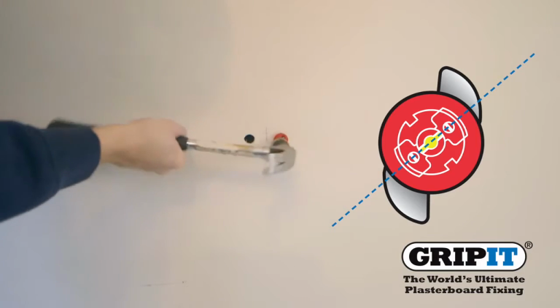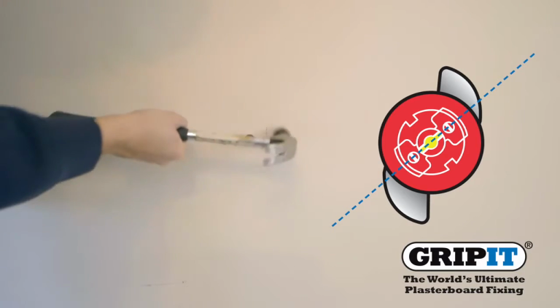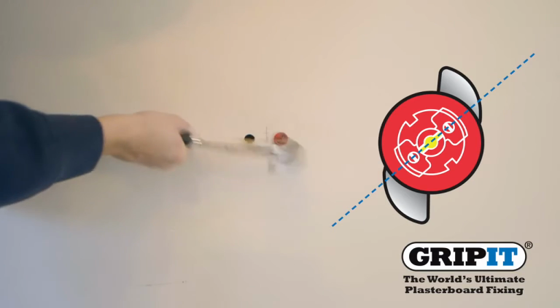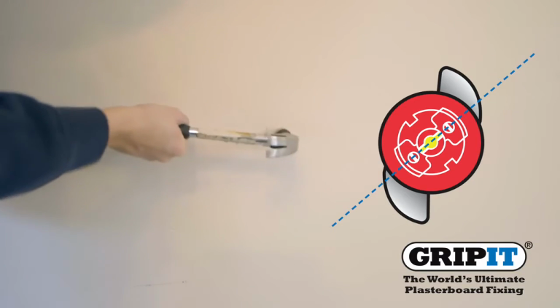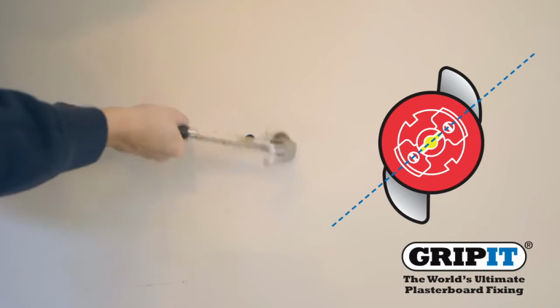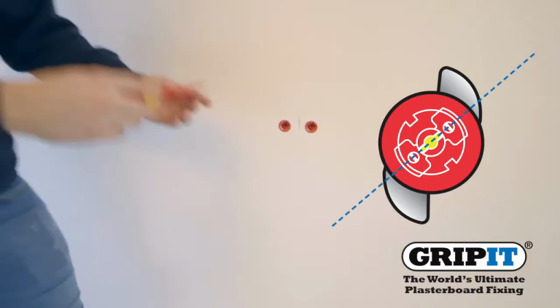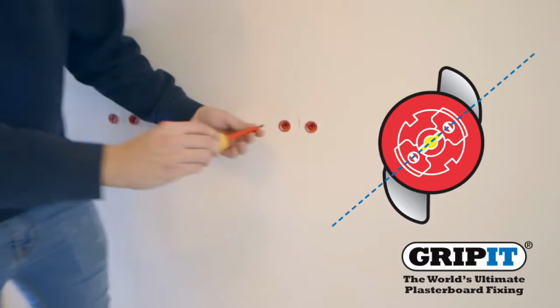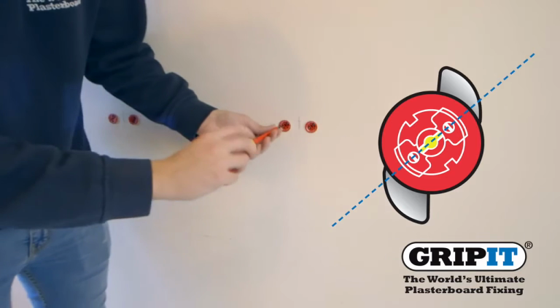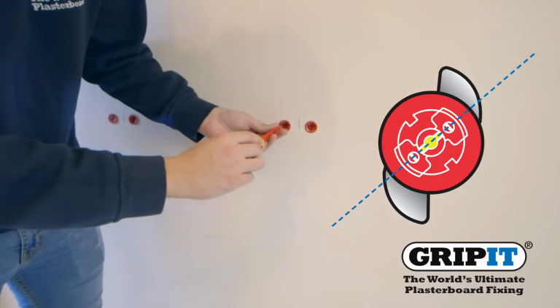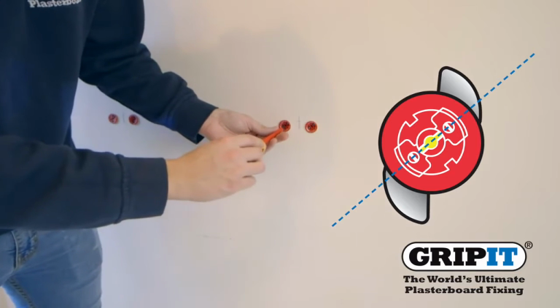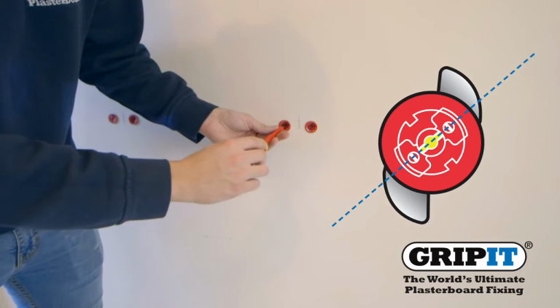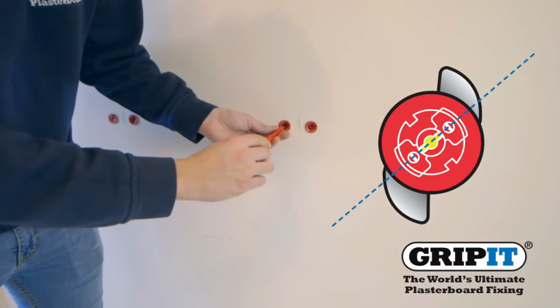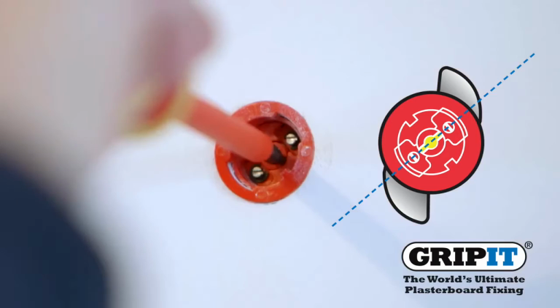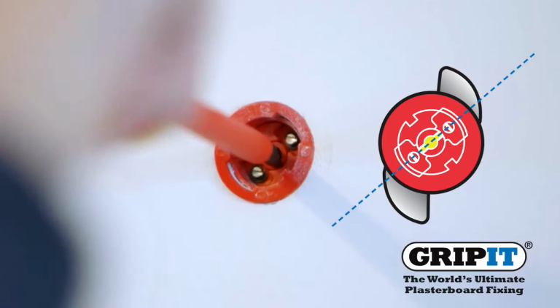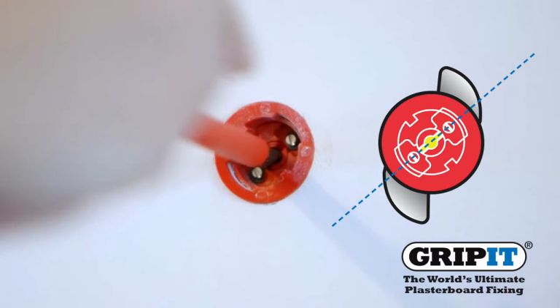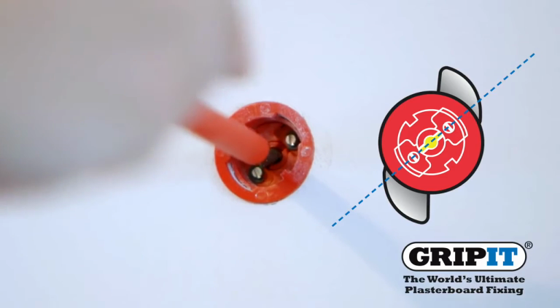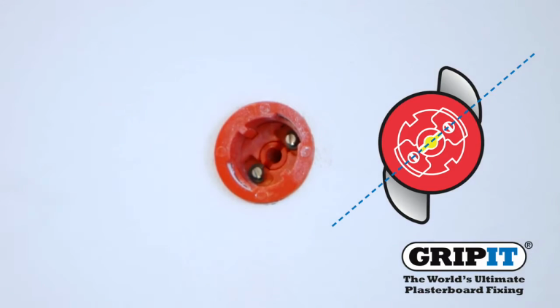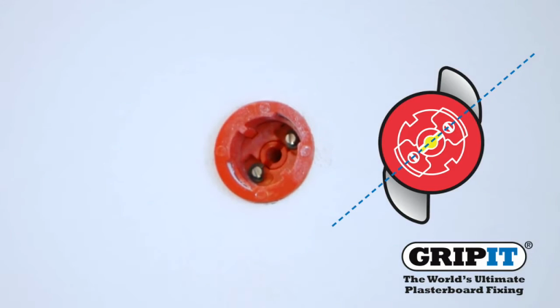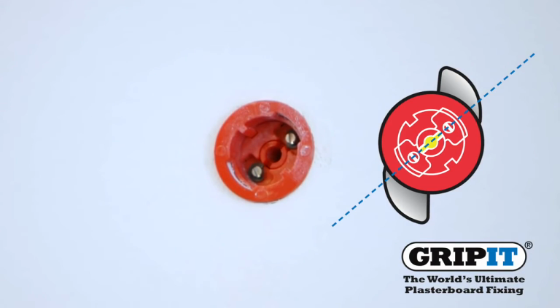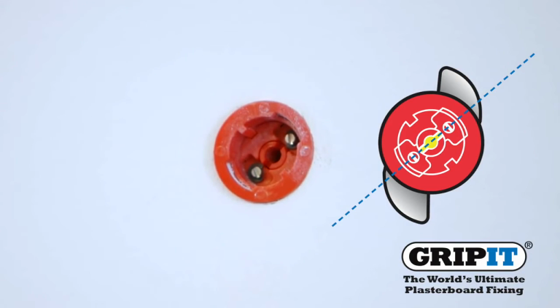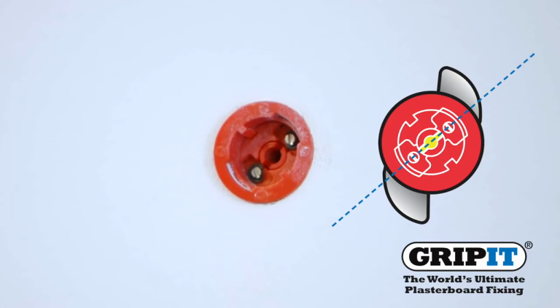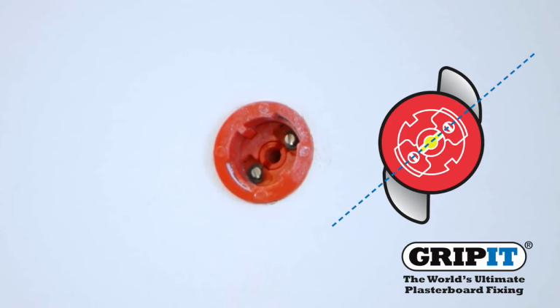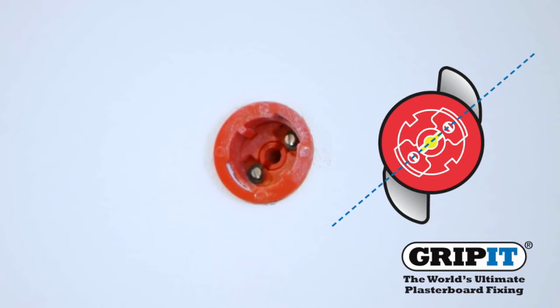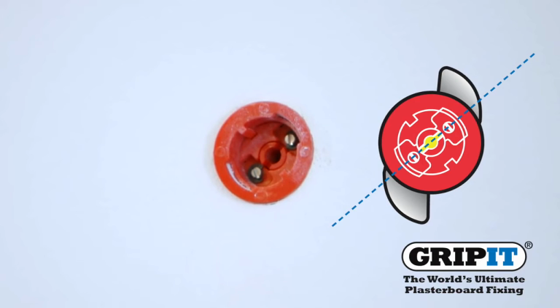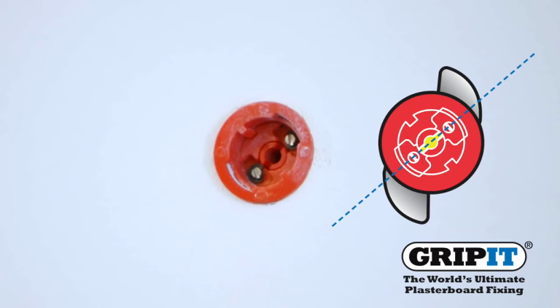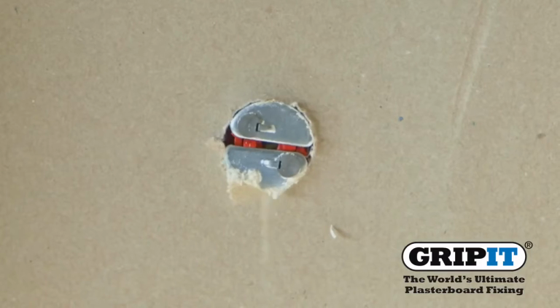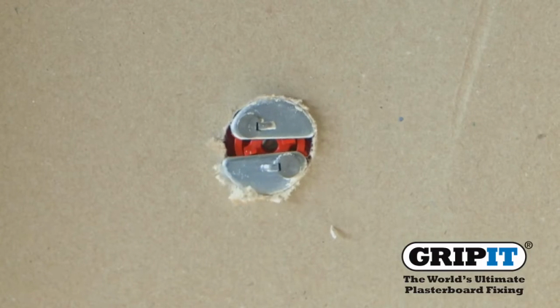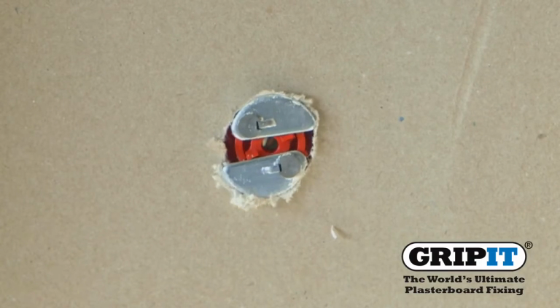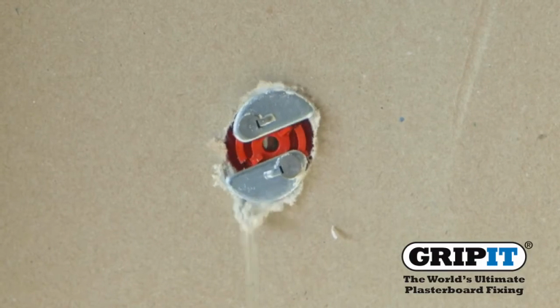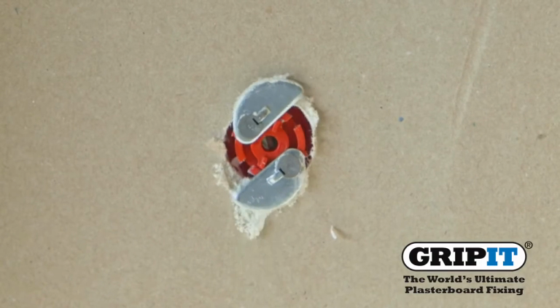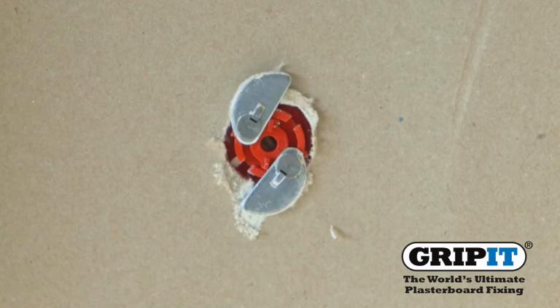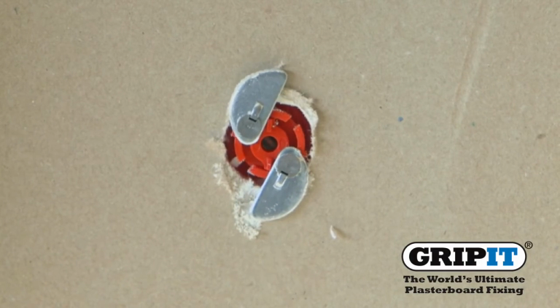After tapping your fixing into the wall, insert a screwdriver into the rotary insert and turn 90 degrees to the right. This will allow the wings to open at the back and secure your gripit.